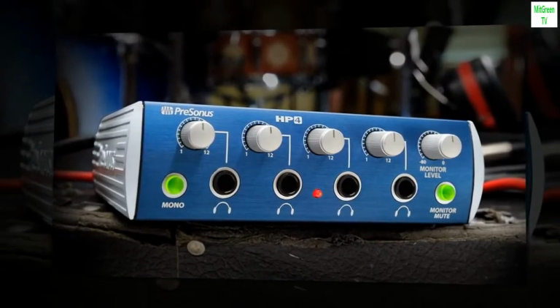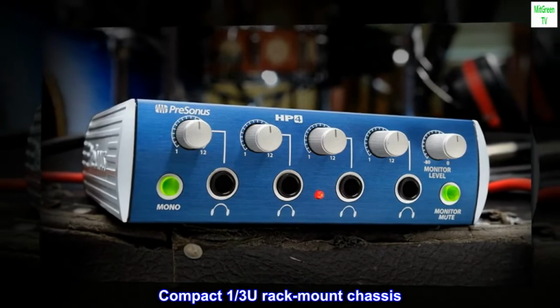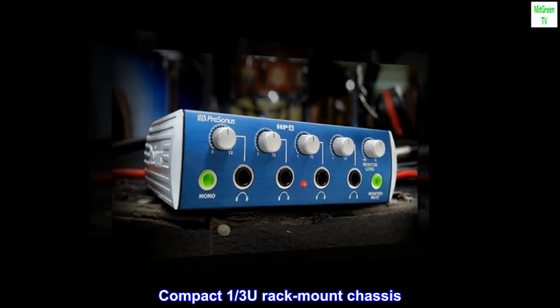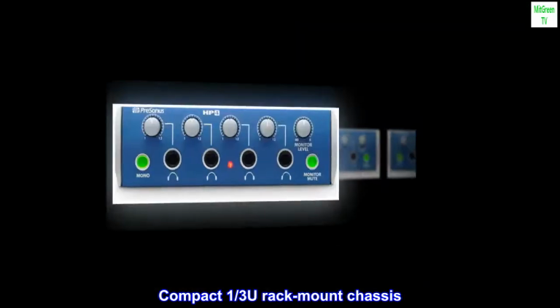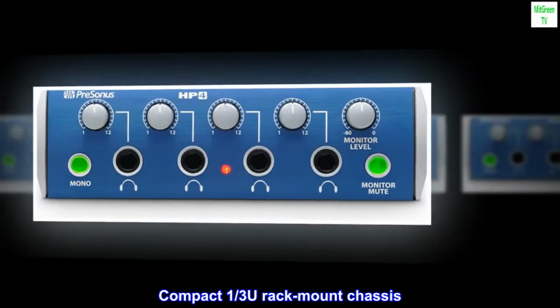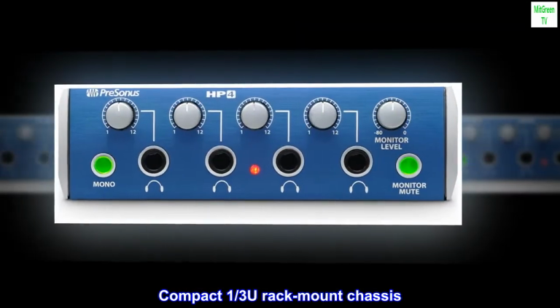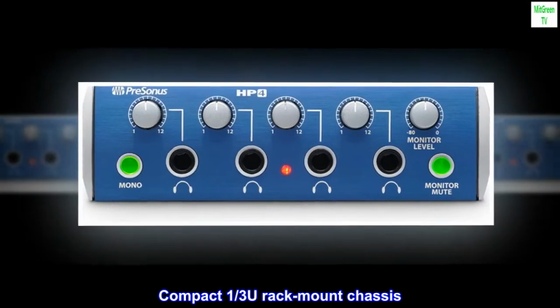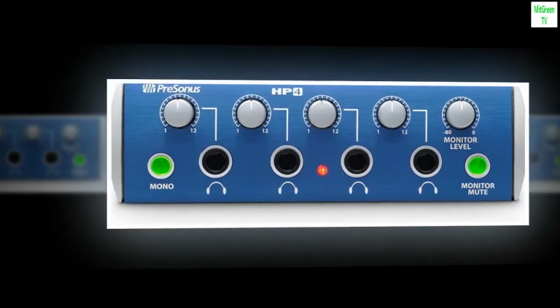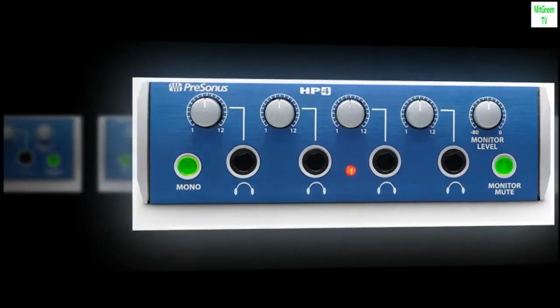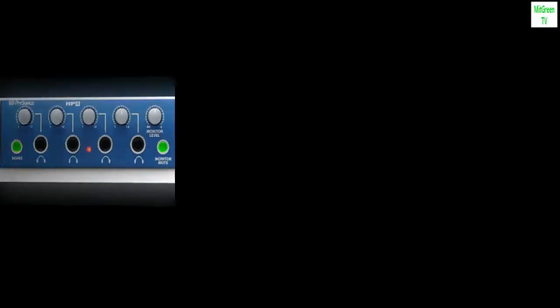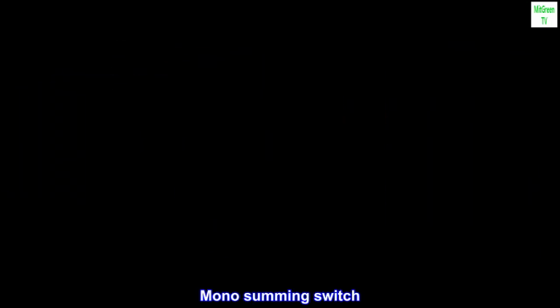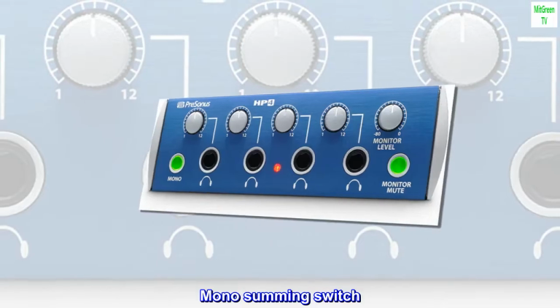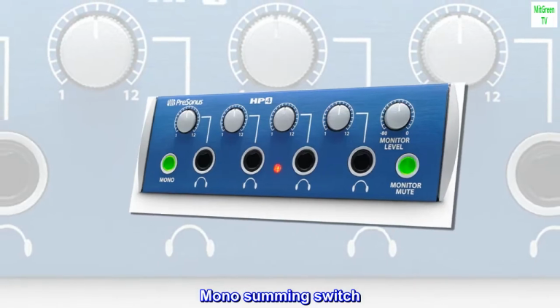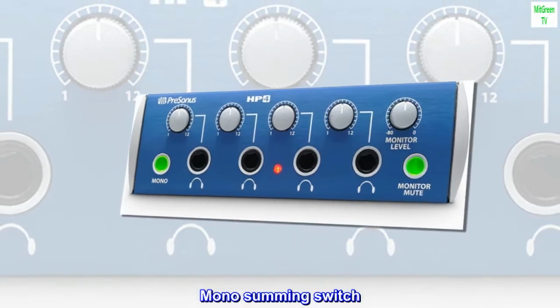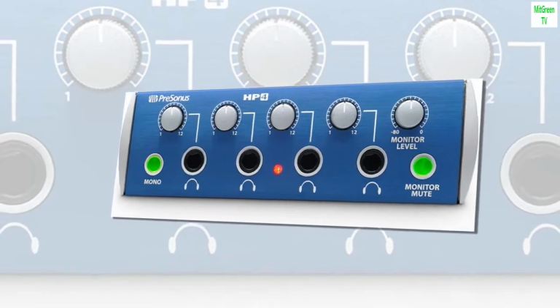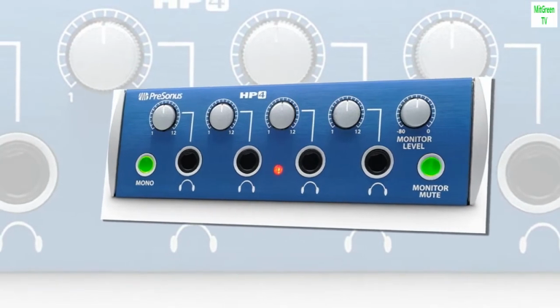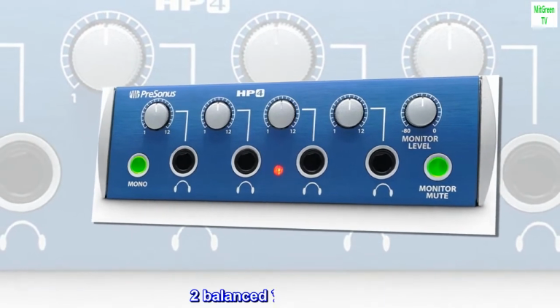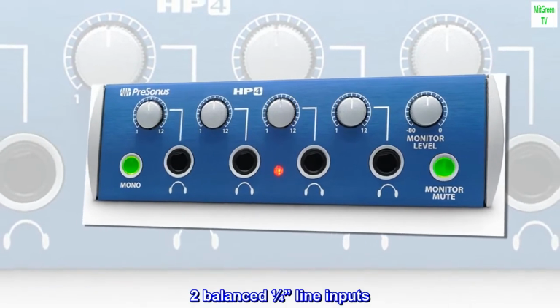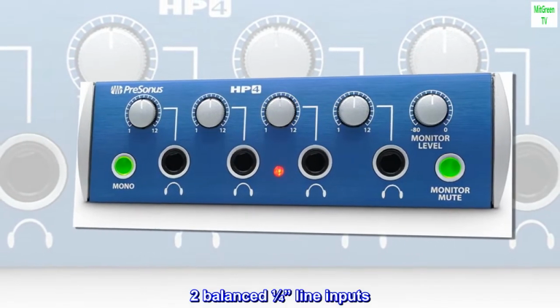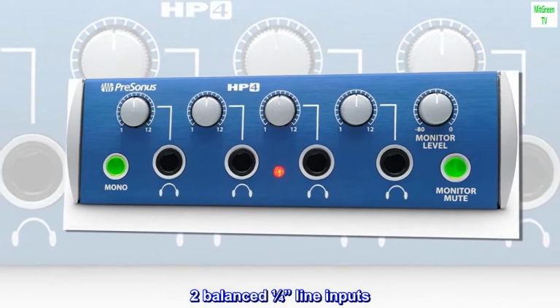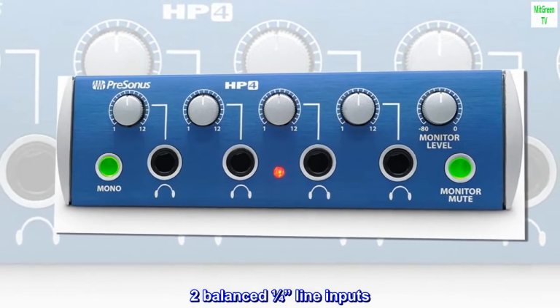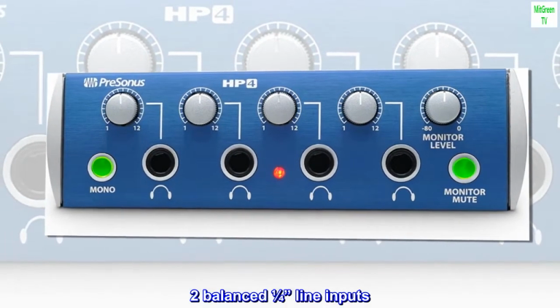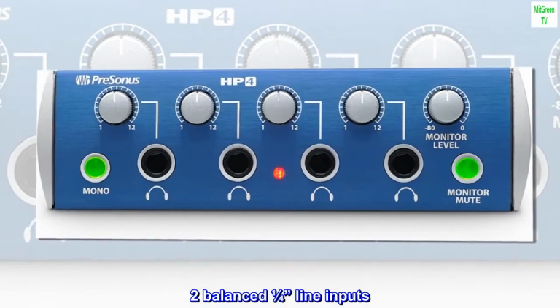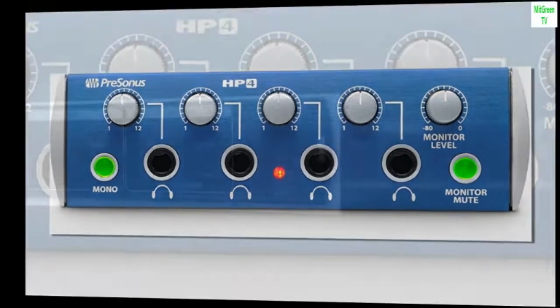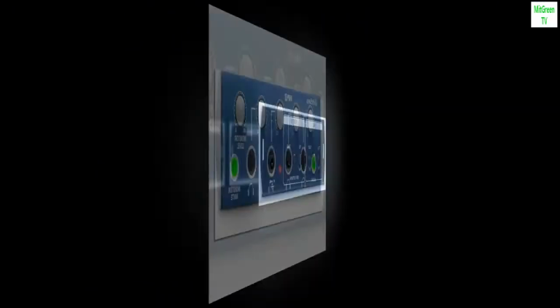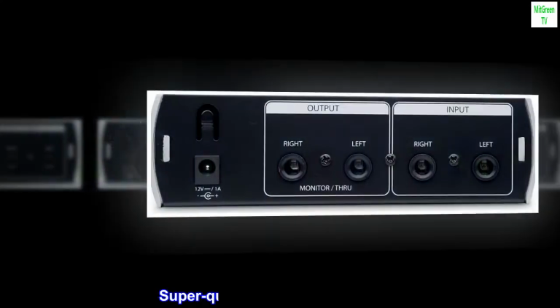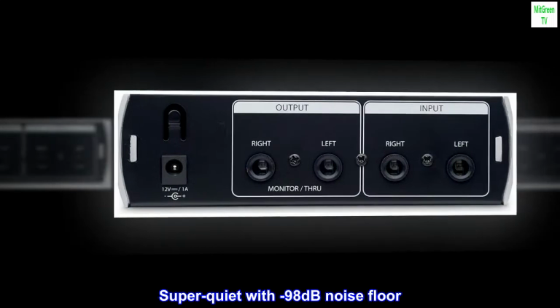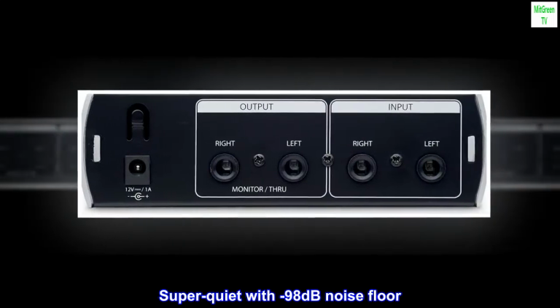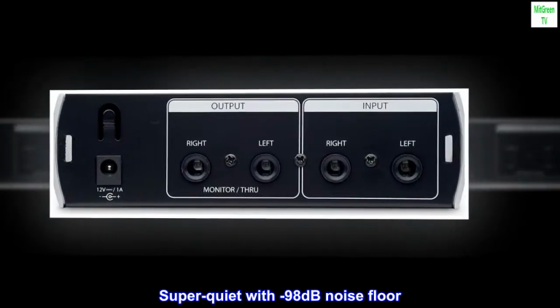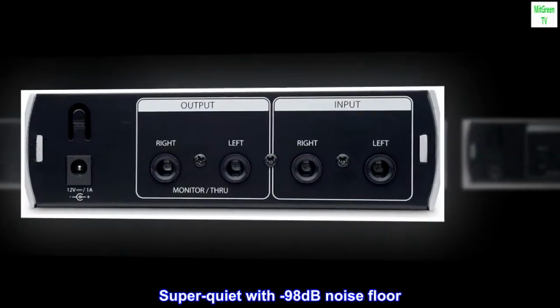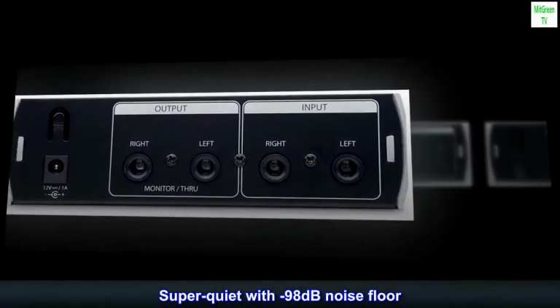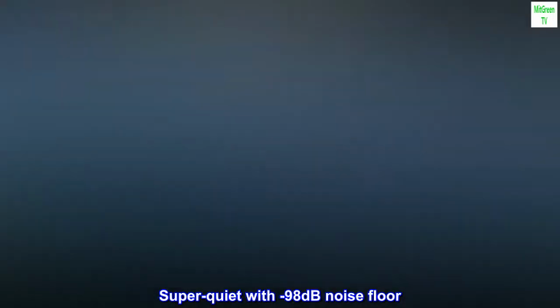Compact one-third U-rack mount chassis. Mono summing switch. Two balanced one-quarter inch line inputs. Super quiet with a minus 98 decibel noise floor.